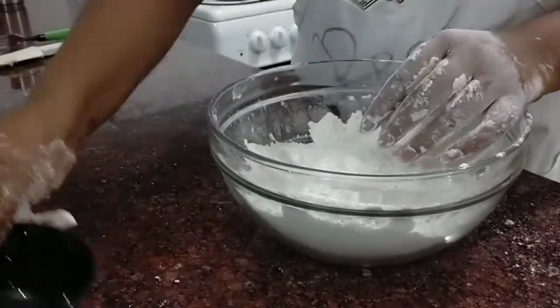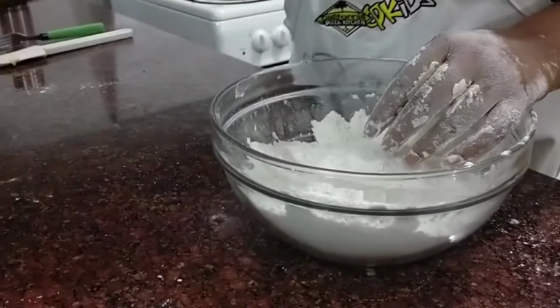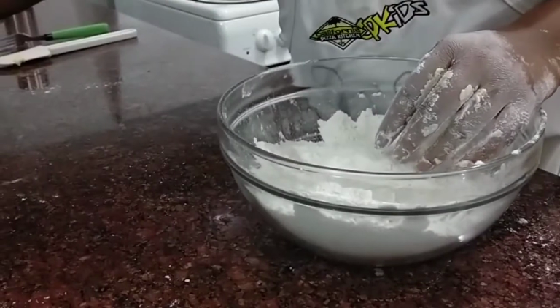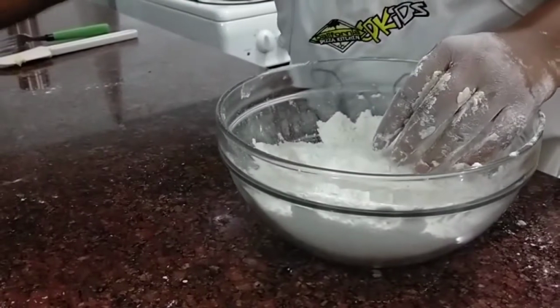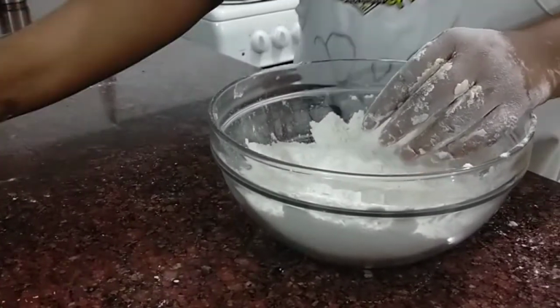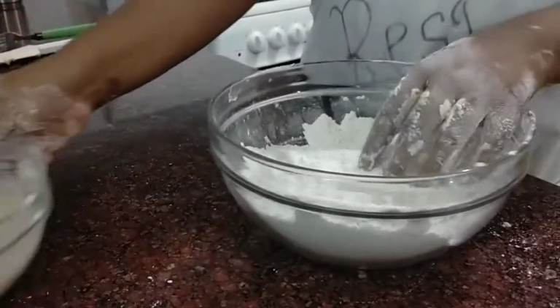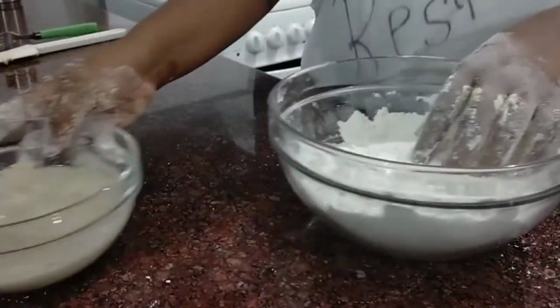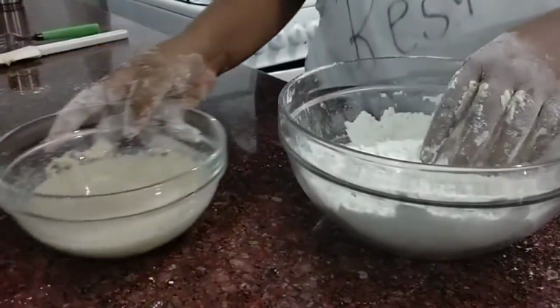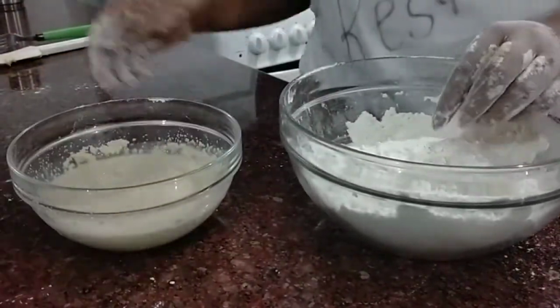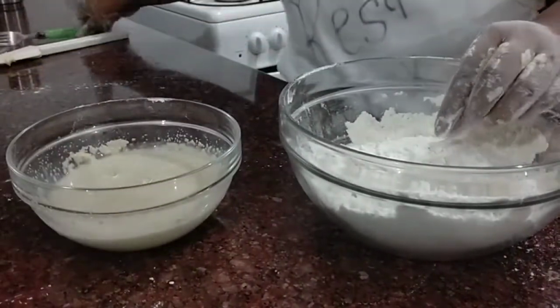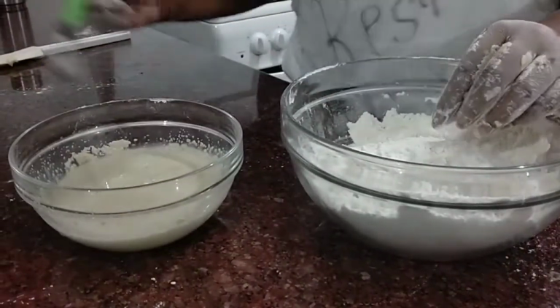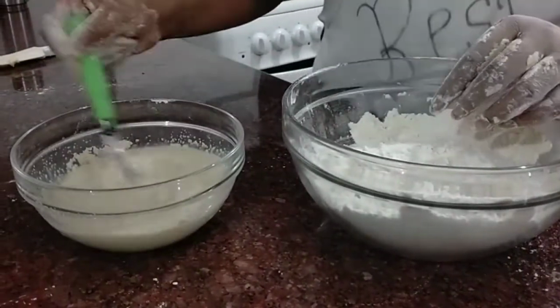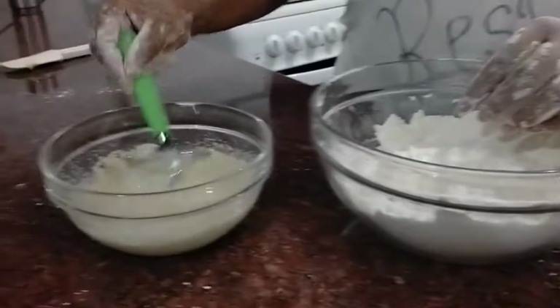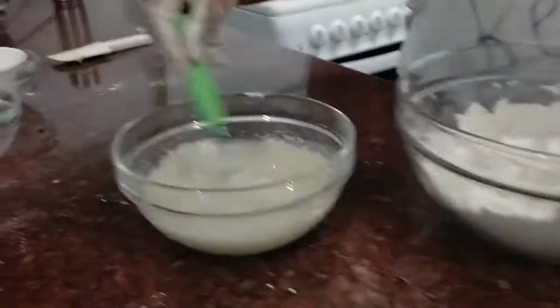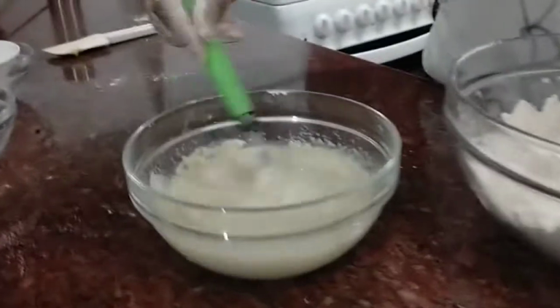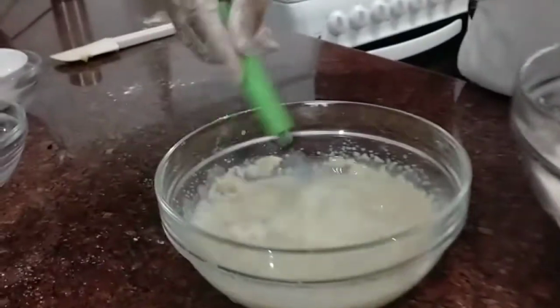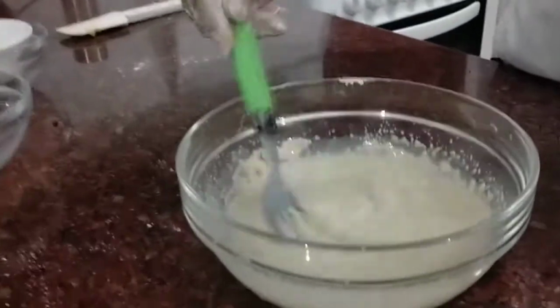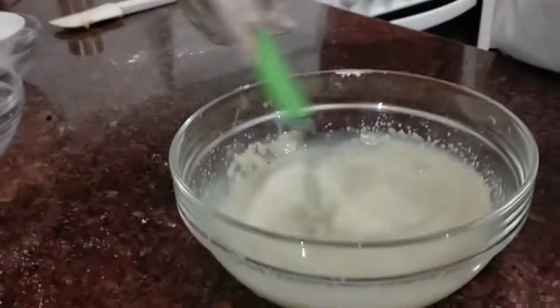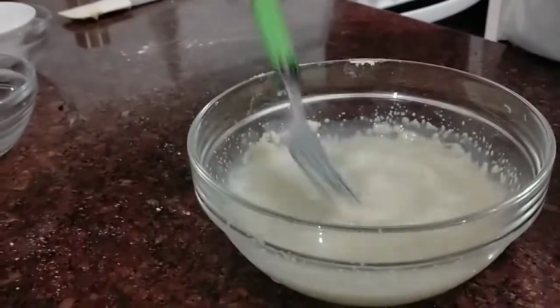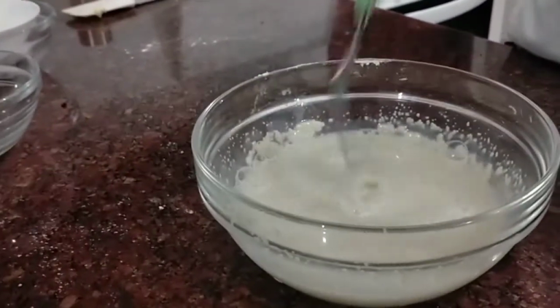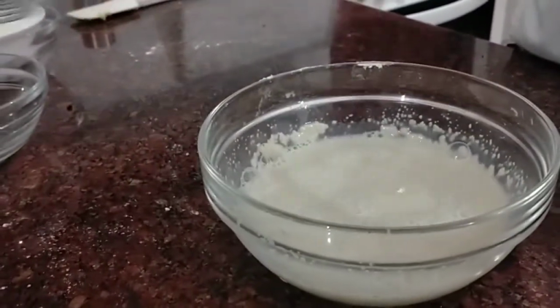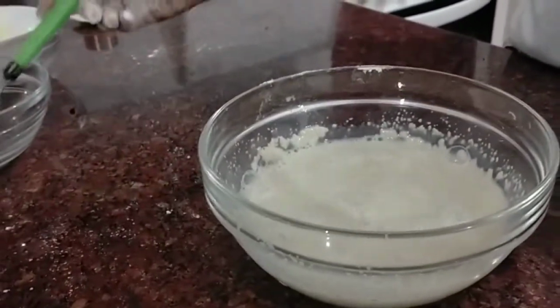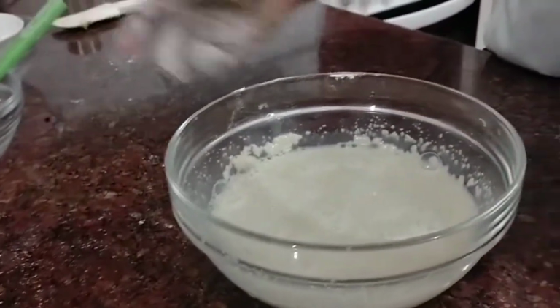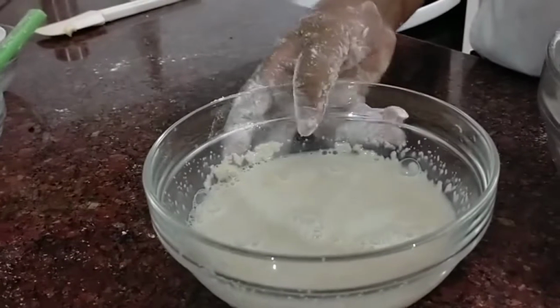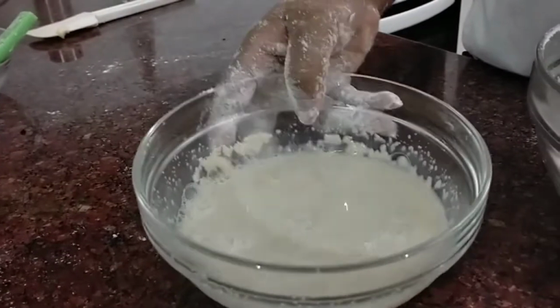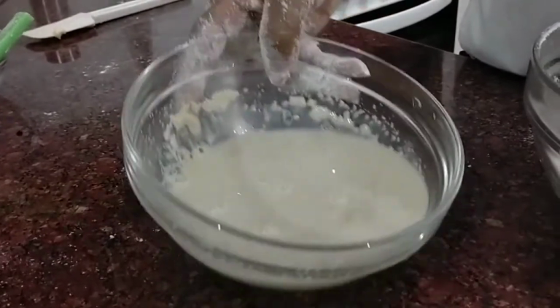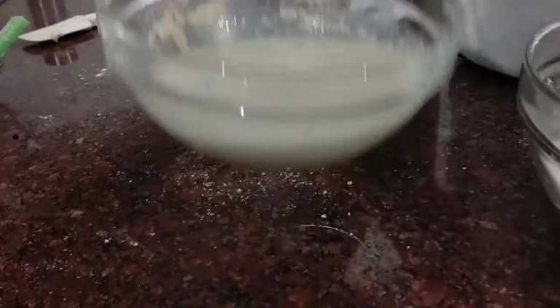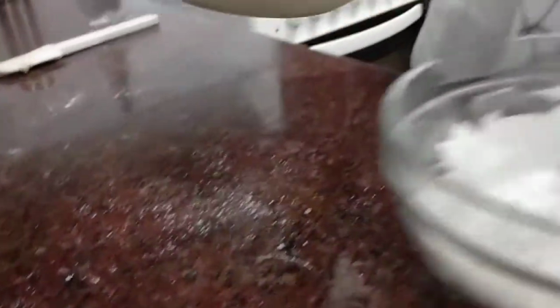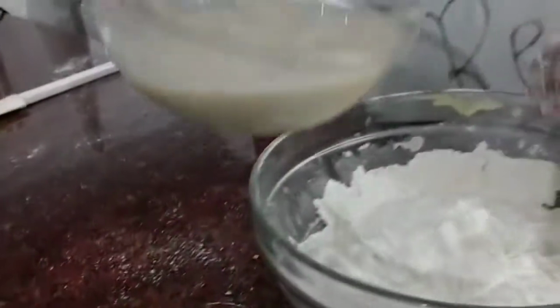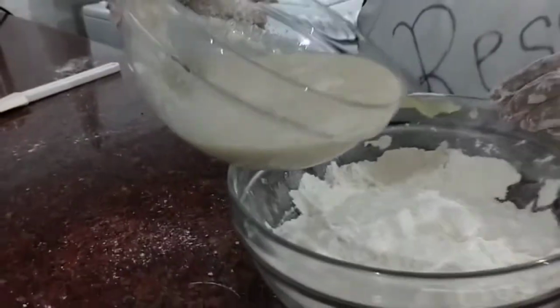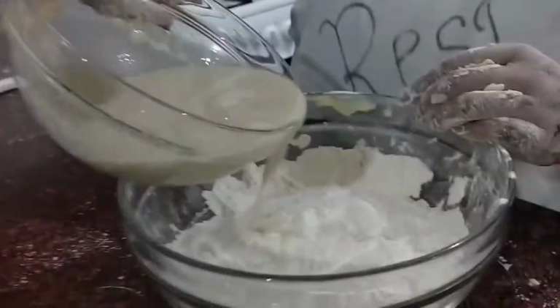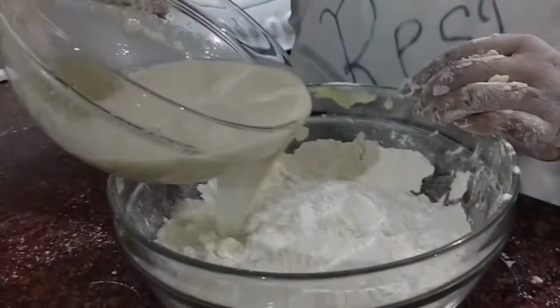After about five minutes, your yeast has already activated. We are just going to give it one more whisk, and our activated yeast is ready.